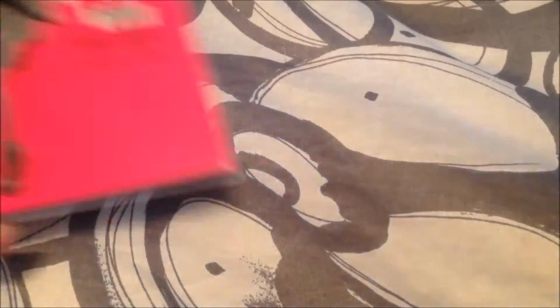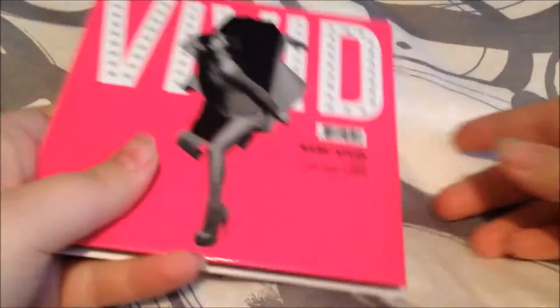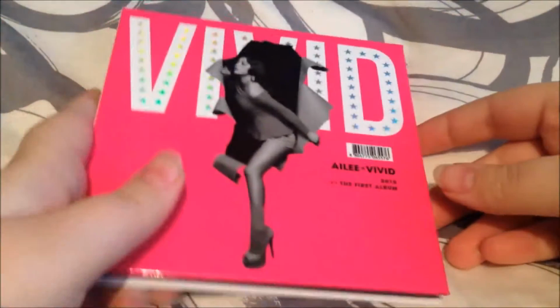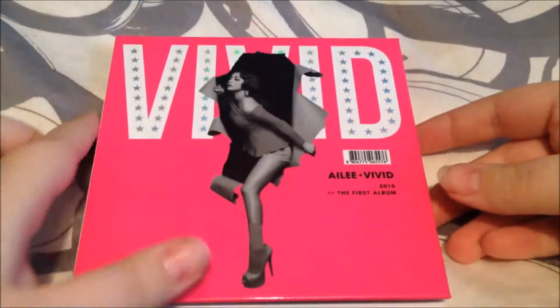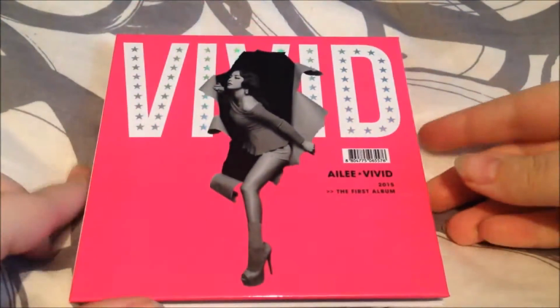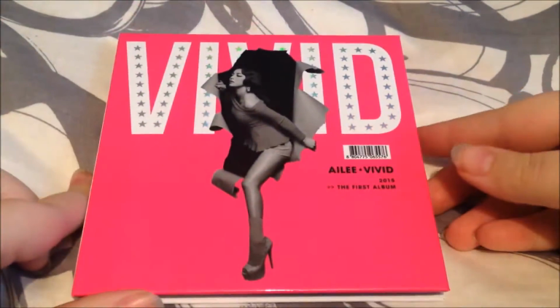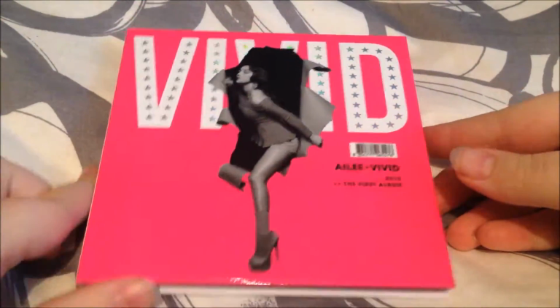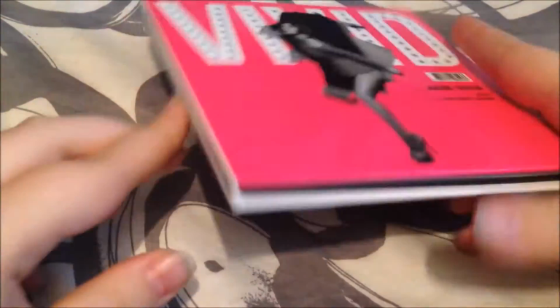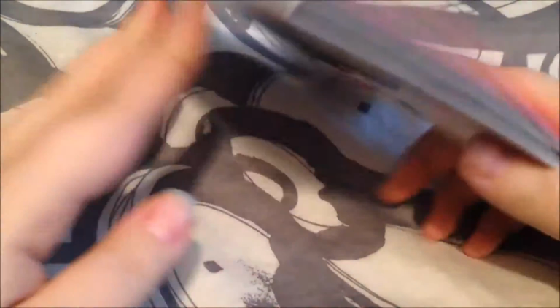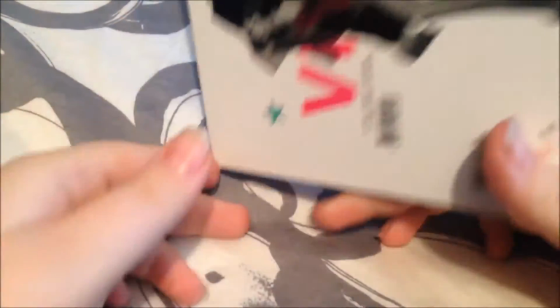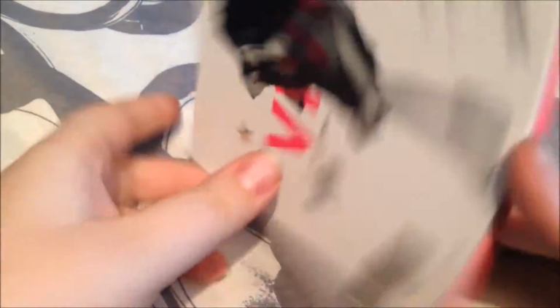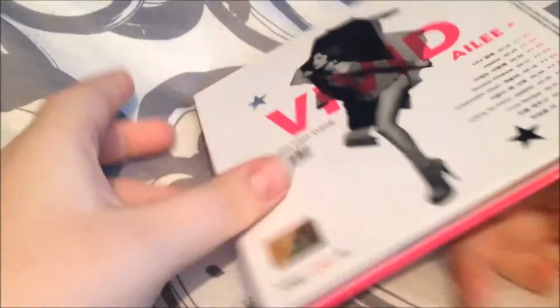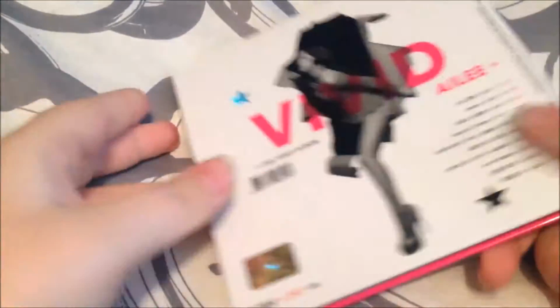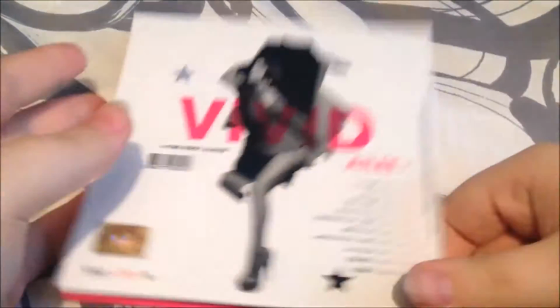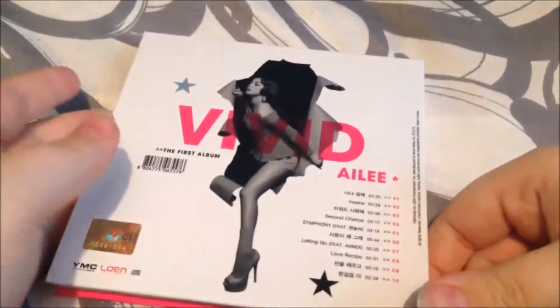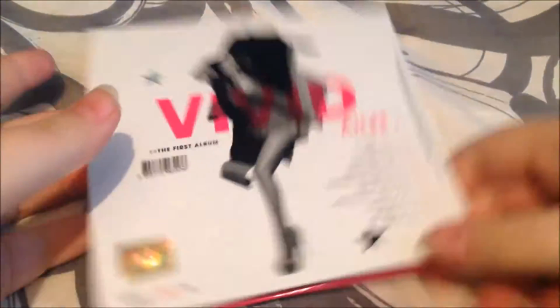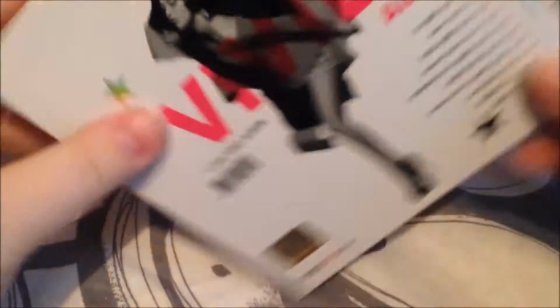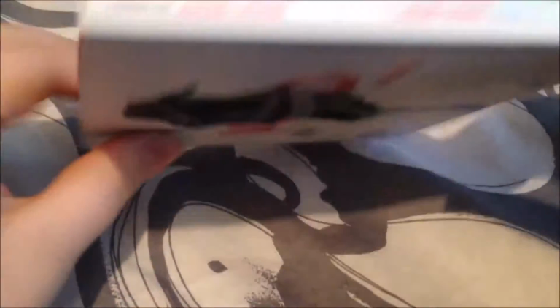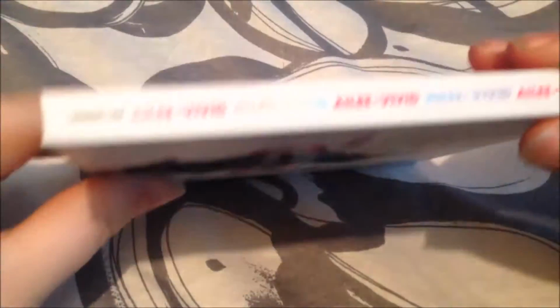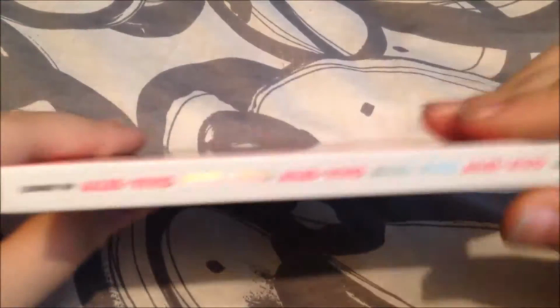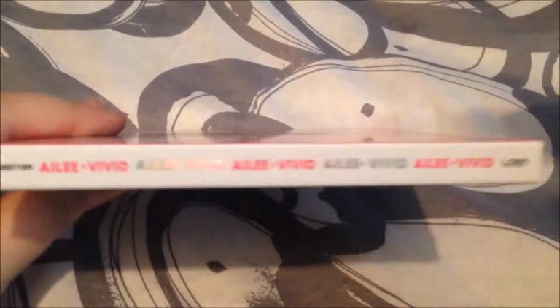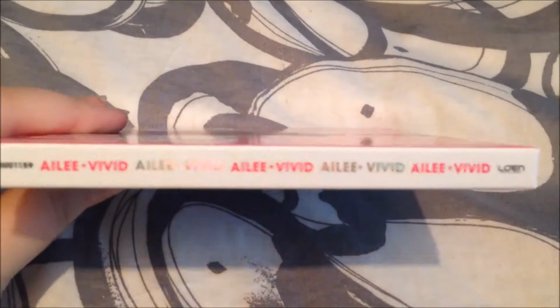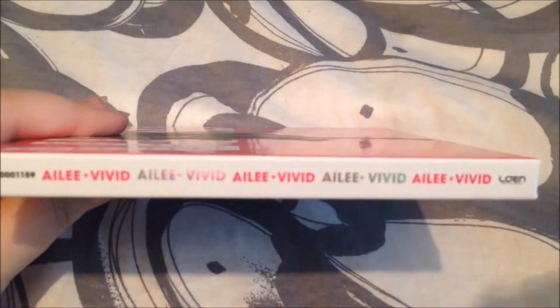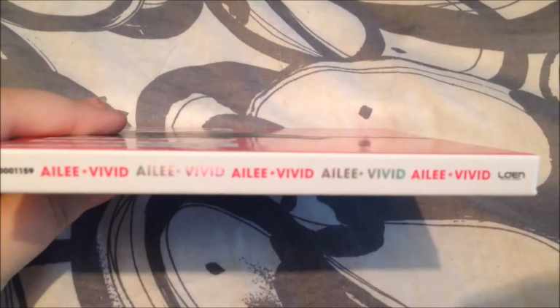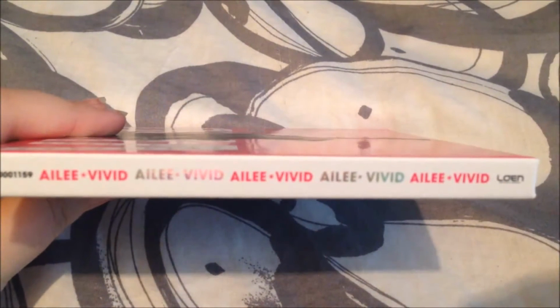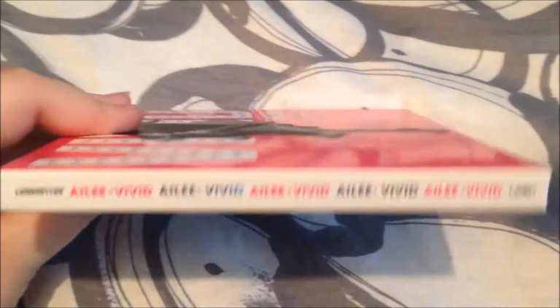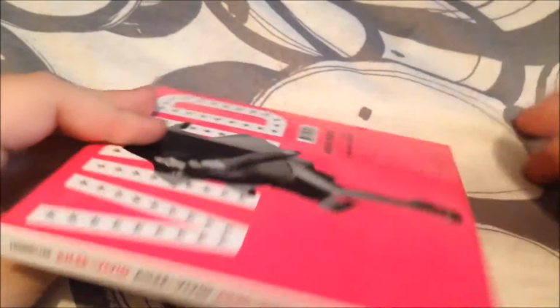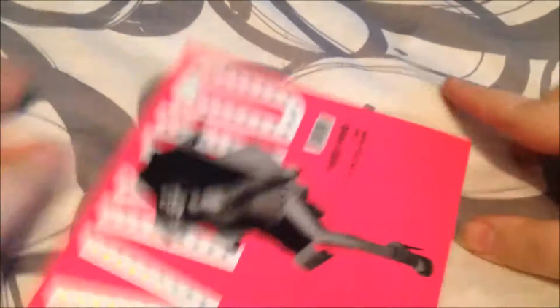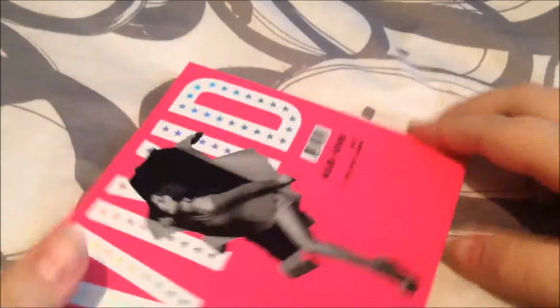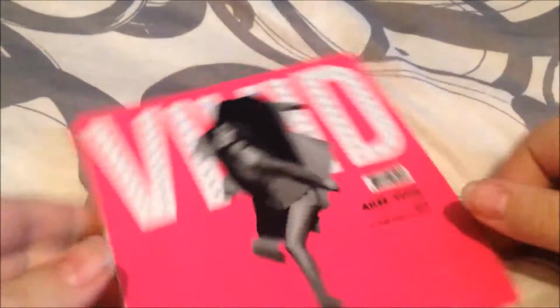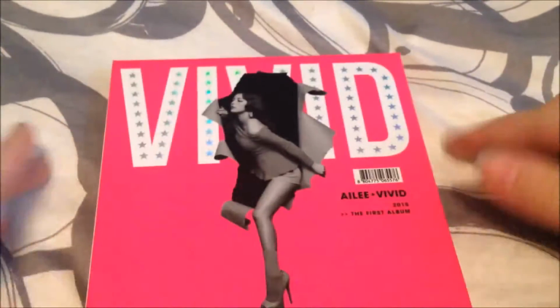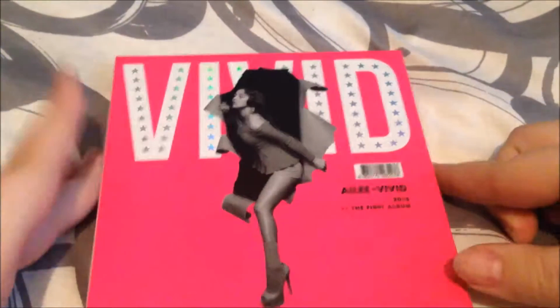Next is Ailey's Vivid. Here's the front, back, and the side. There is no photocard in this one.